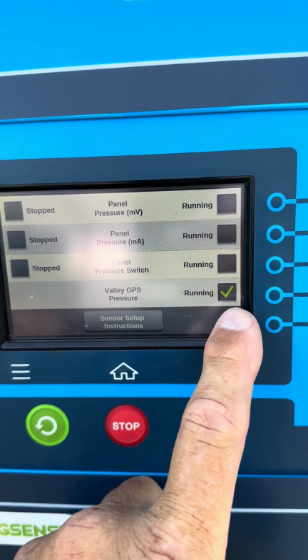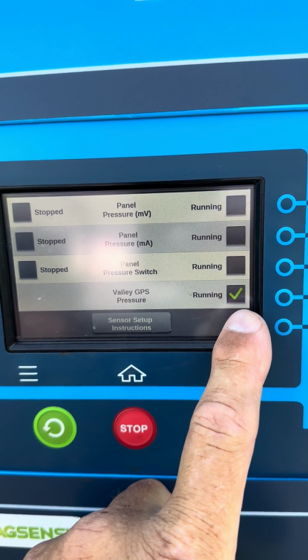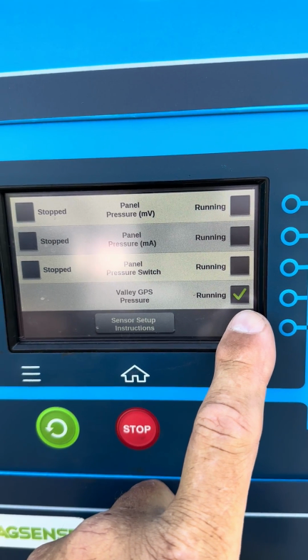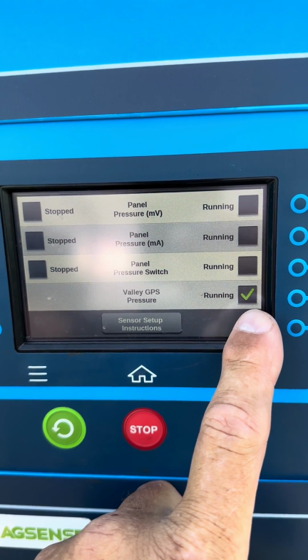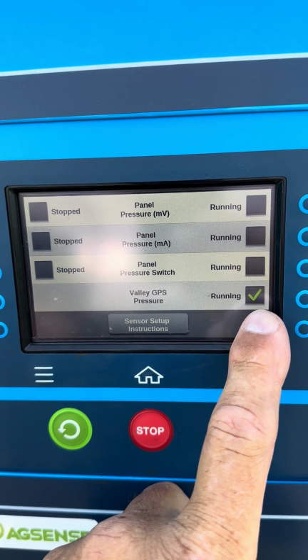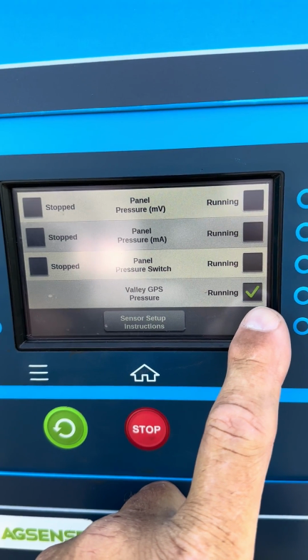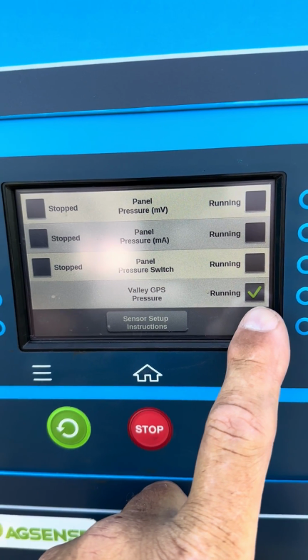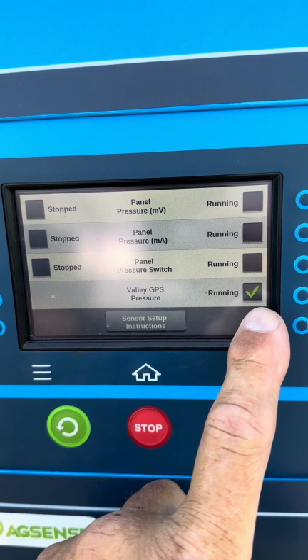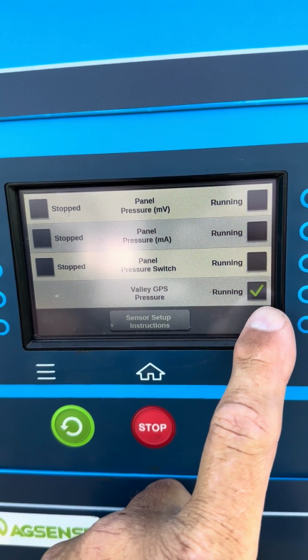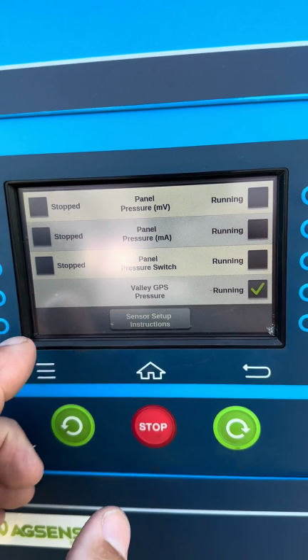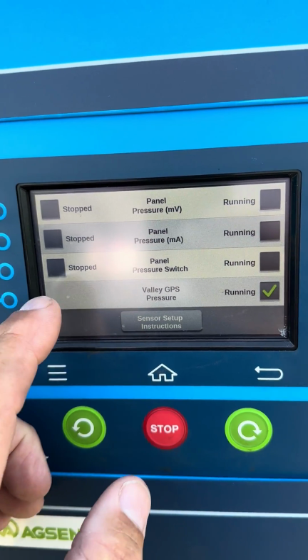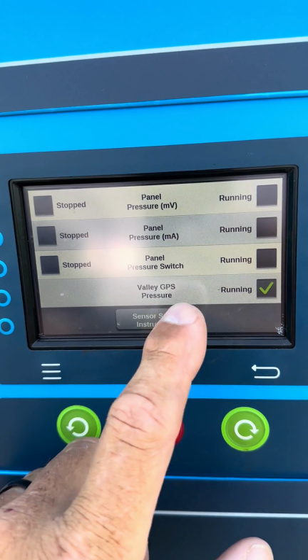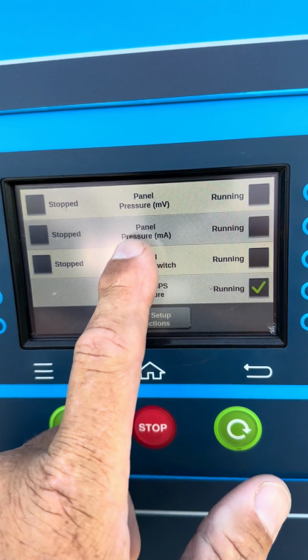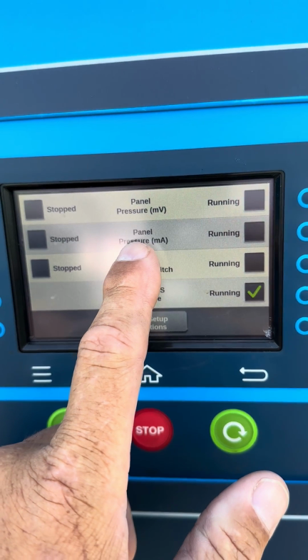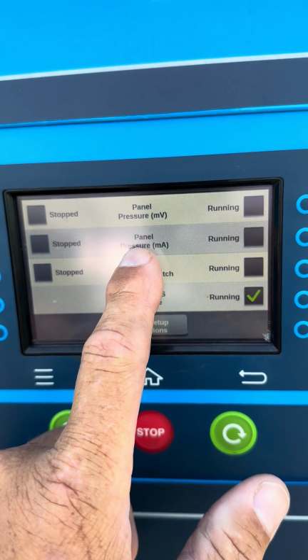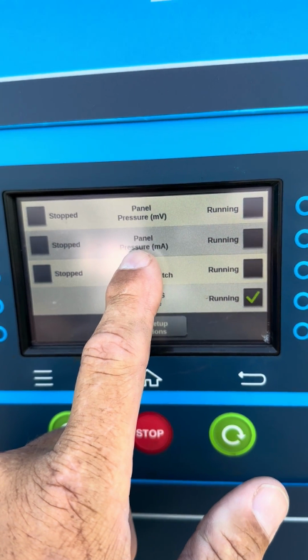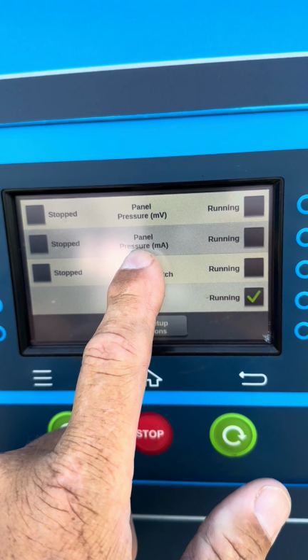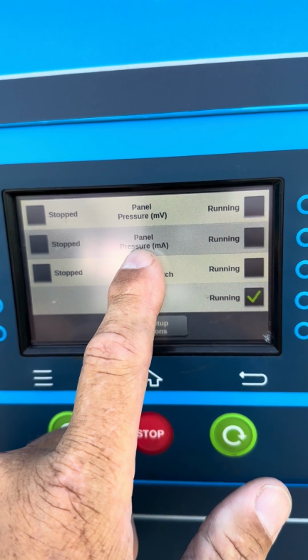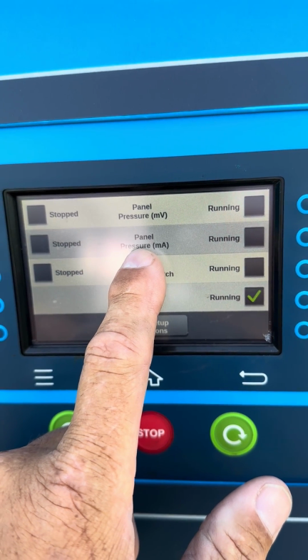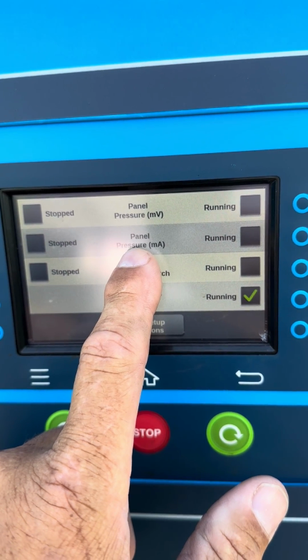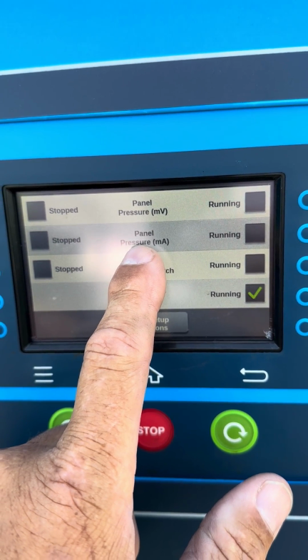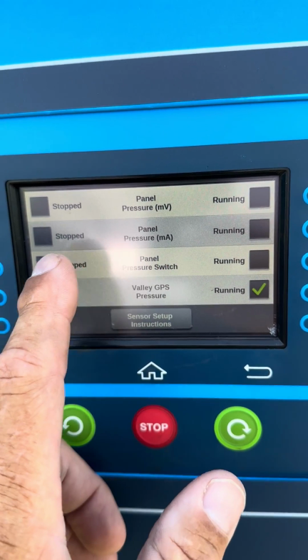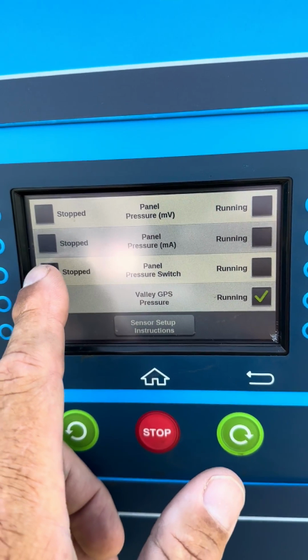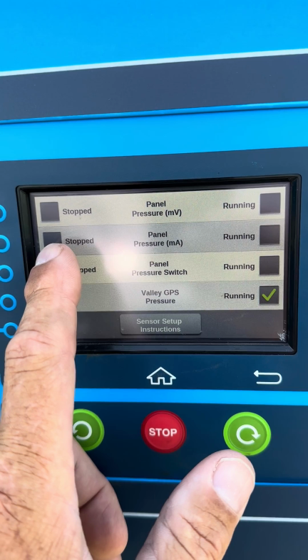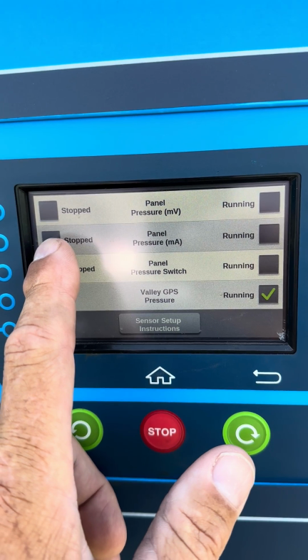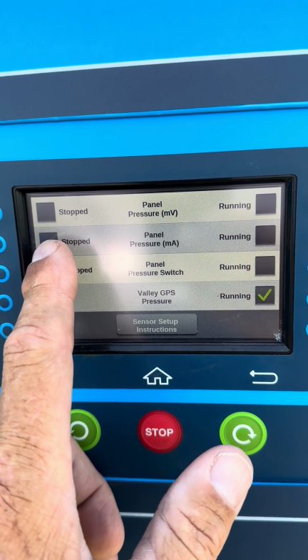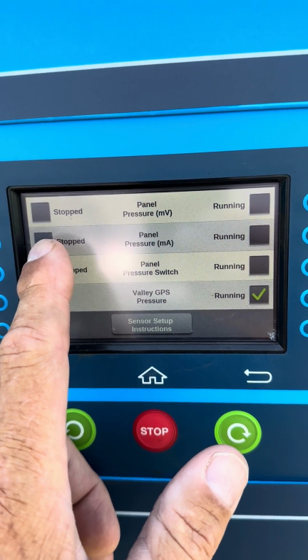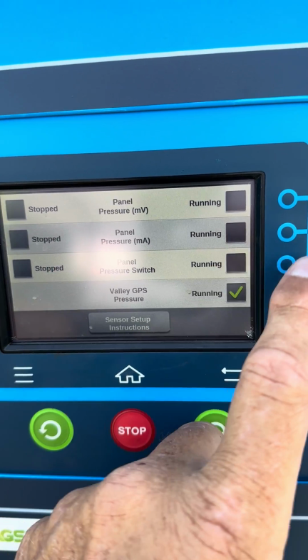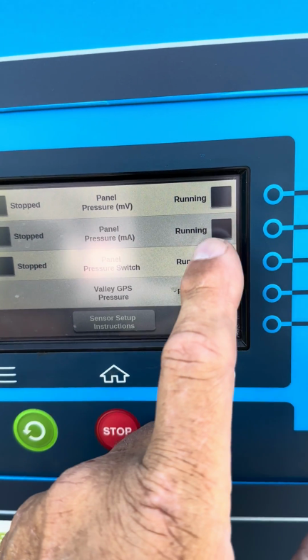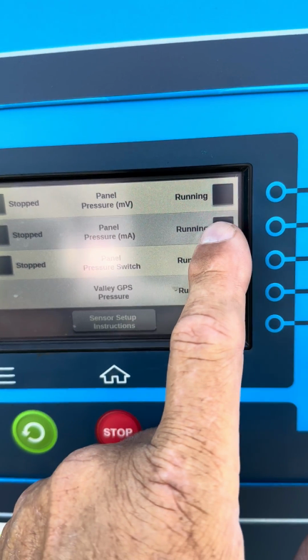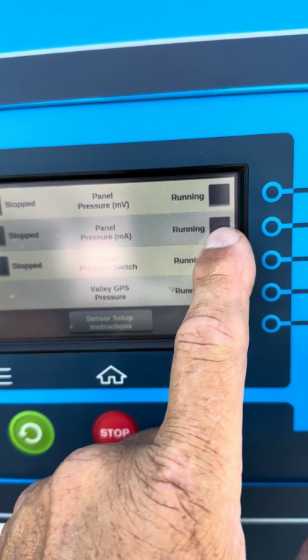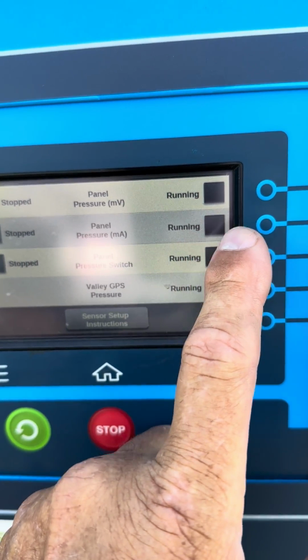On an Icon 5 that's on a new pivot, a lot of times we will put a panel pressure sensor on also, so if that's the case you would want this and this checked.